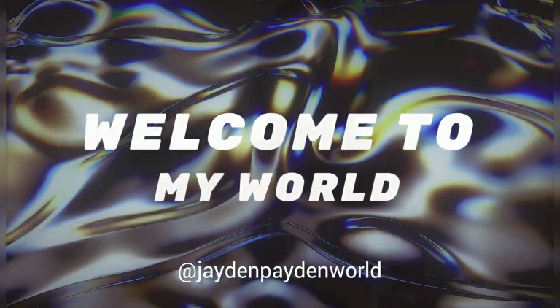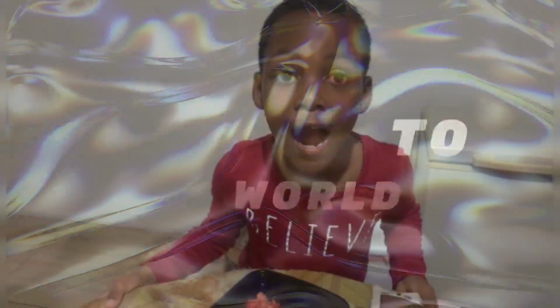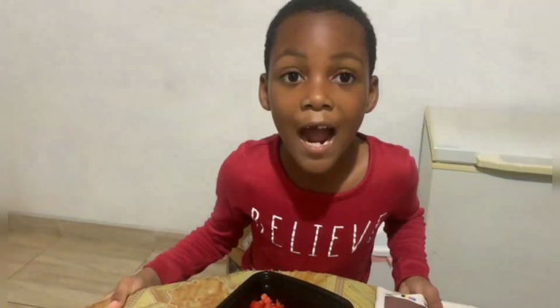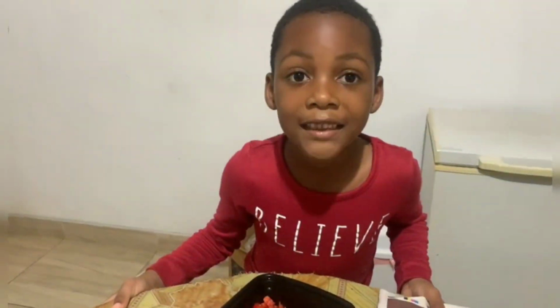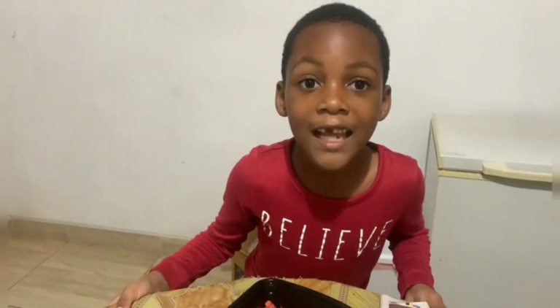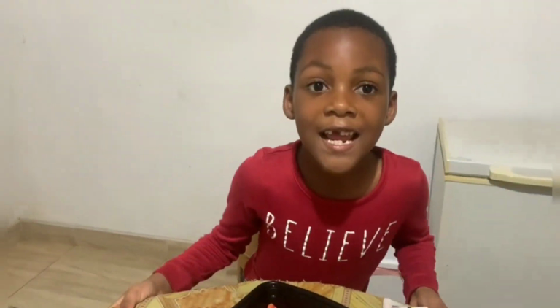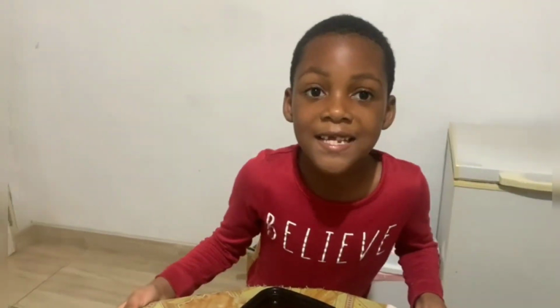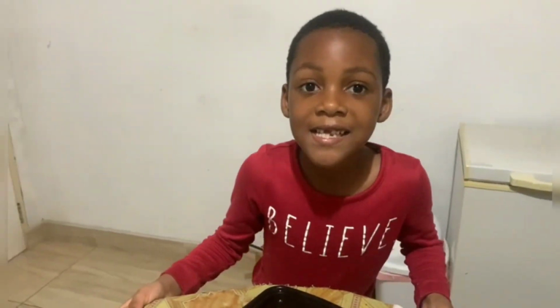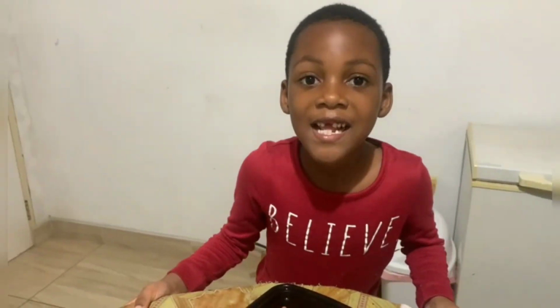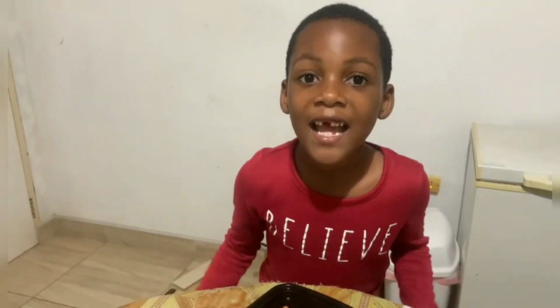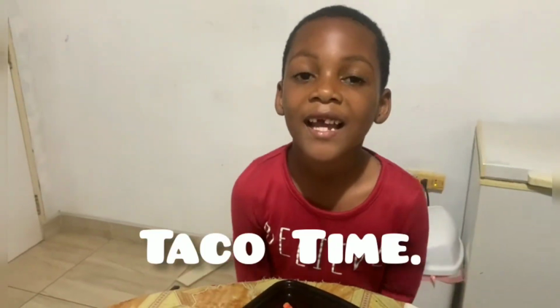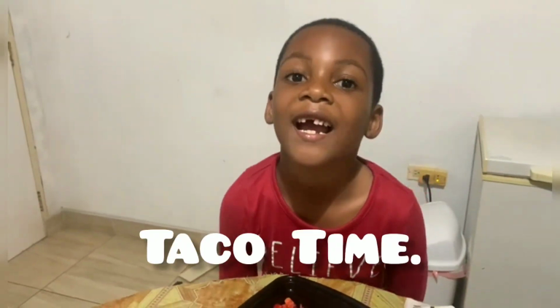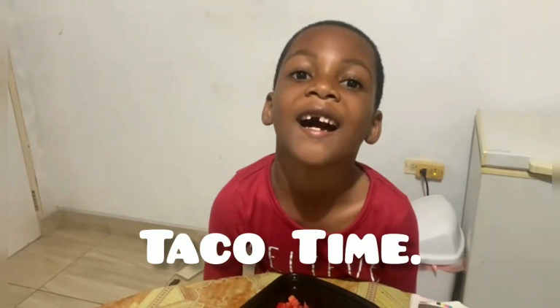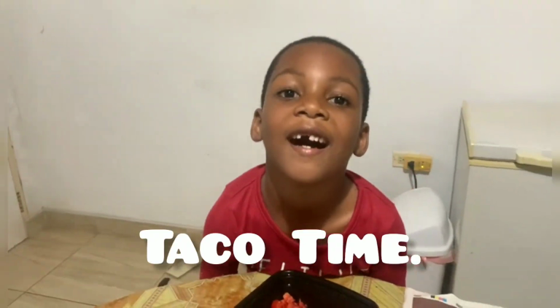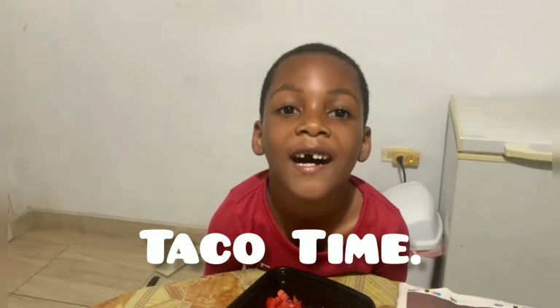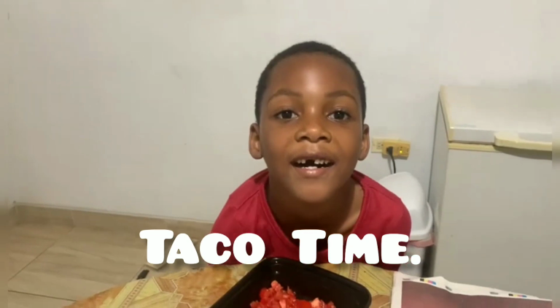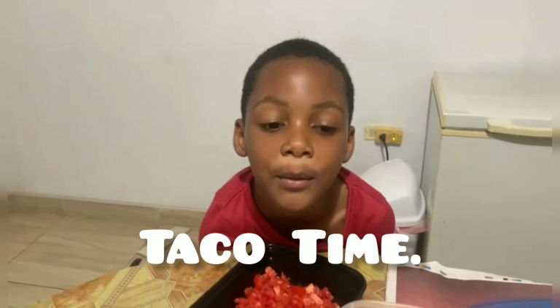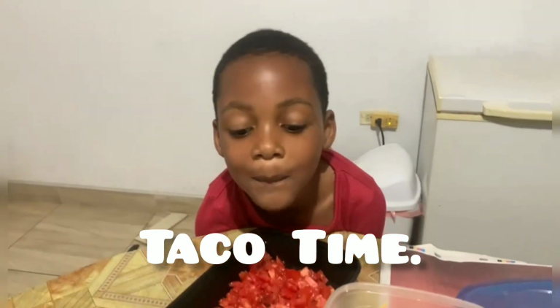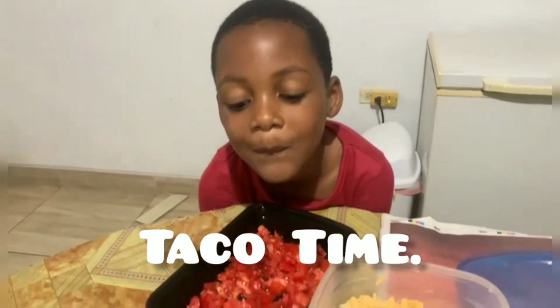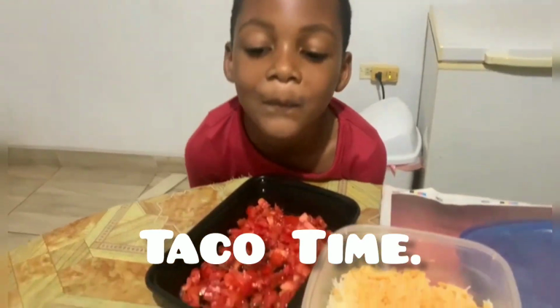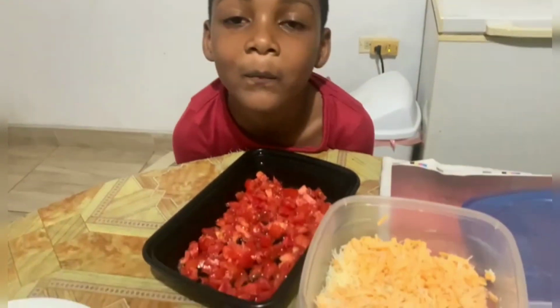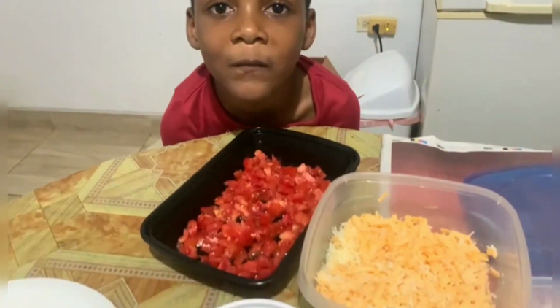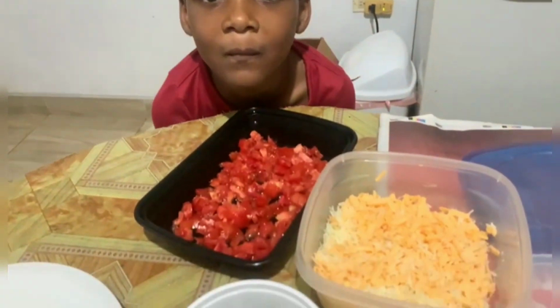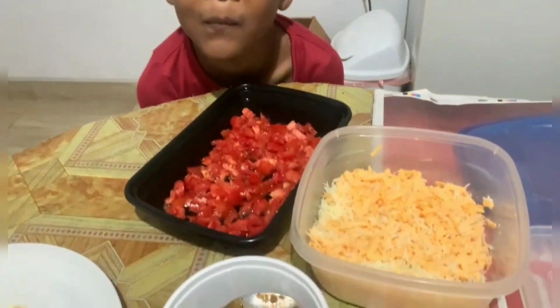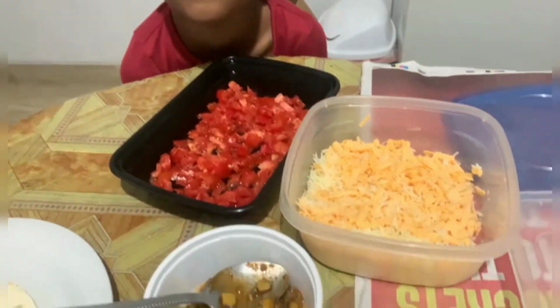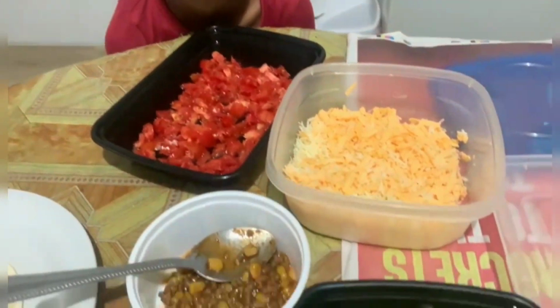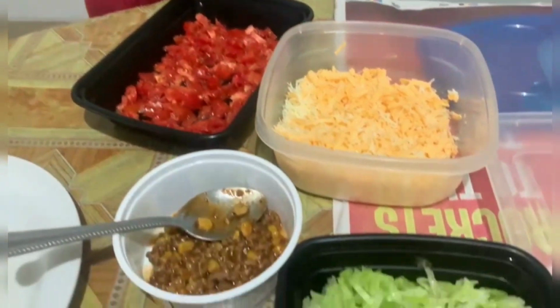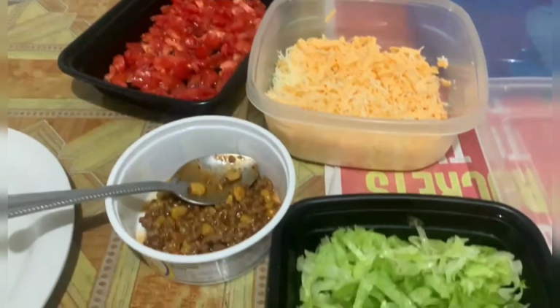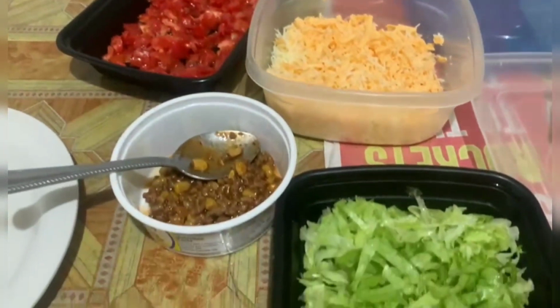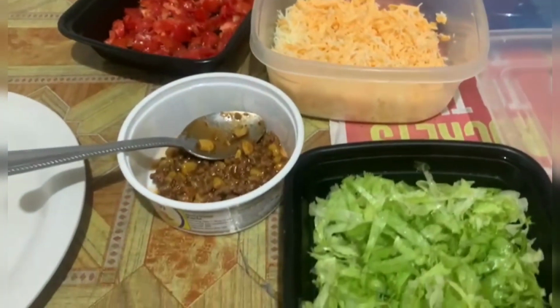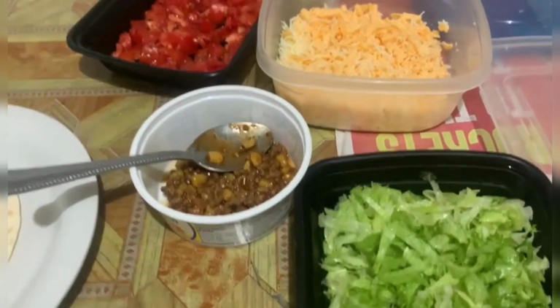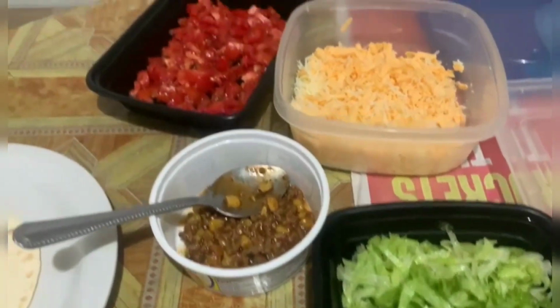Hi guys. Today we're gonna assemble a taco. Everything has already been prepared, we're just gonna put it together.